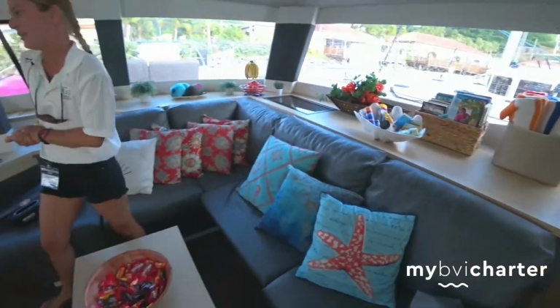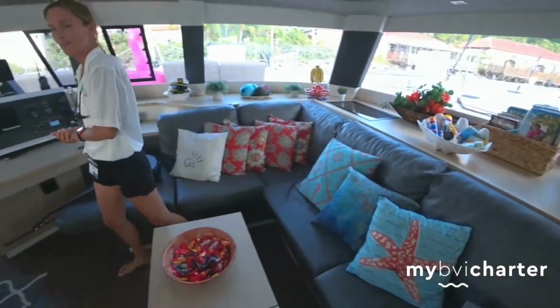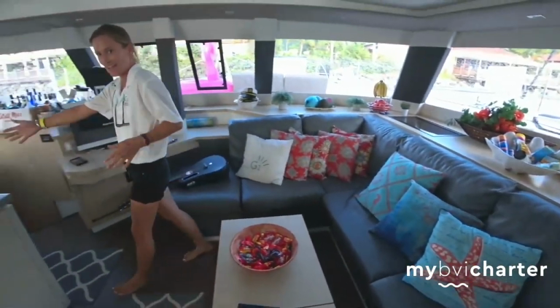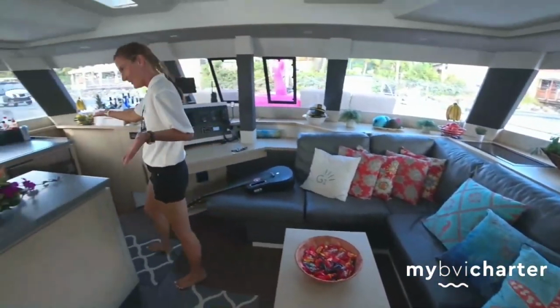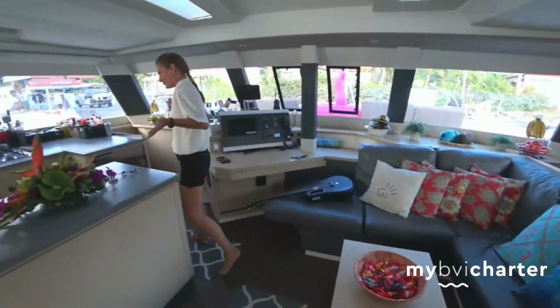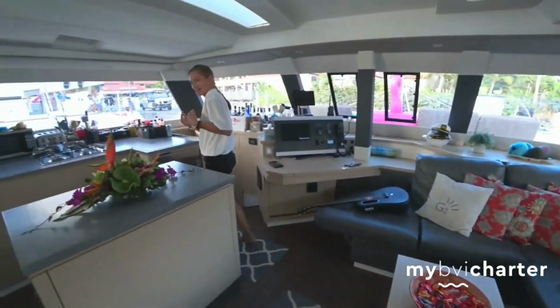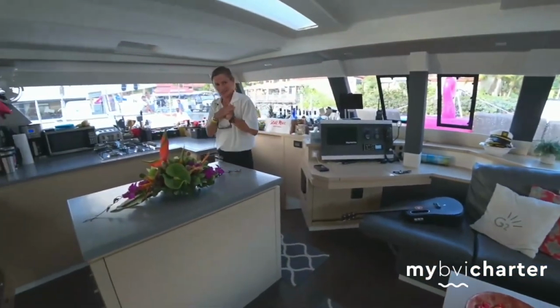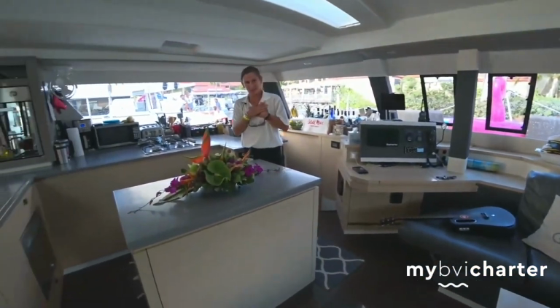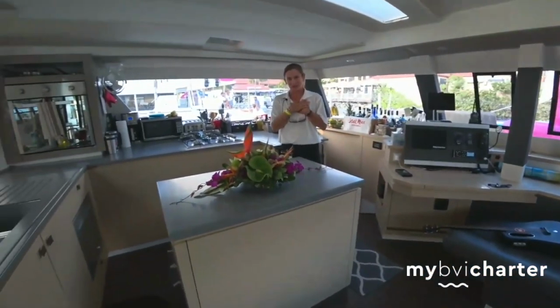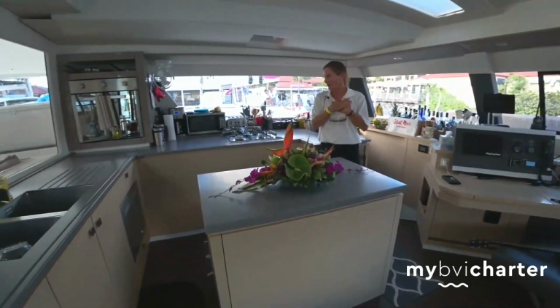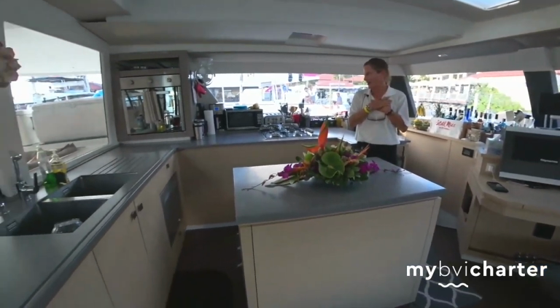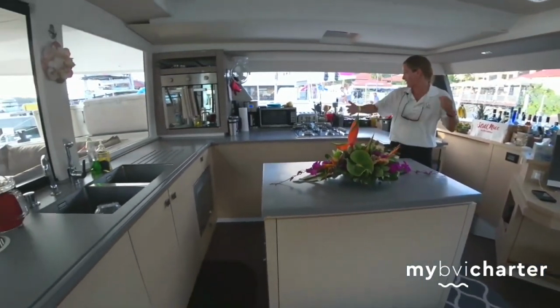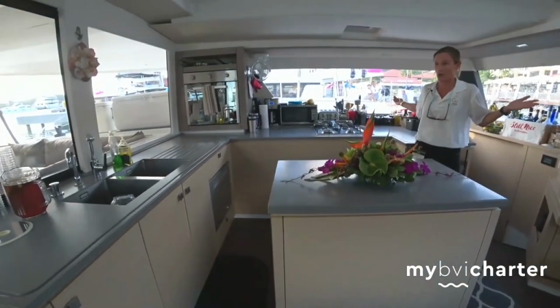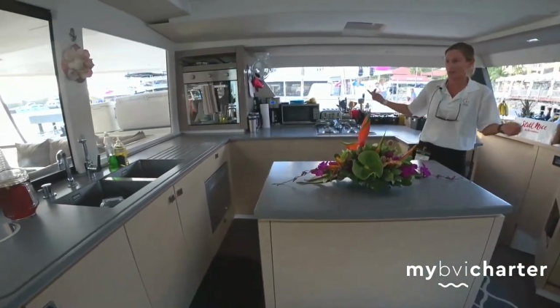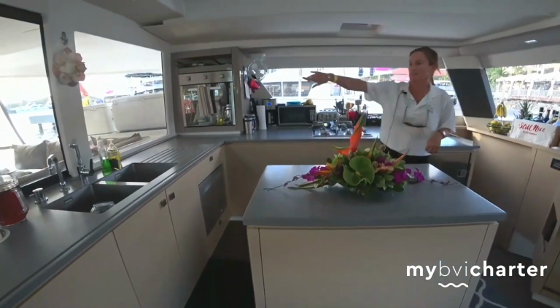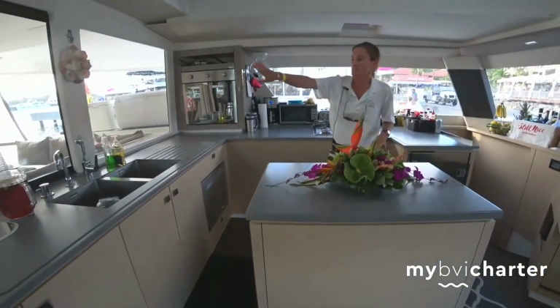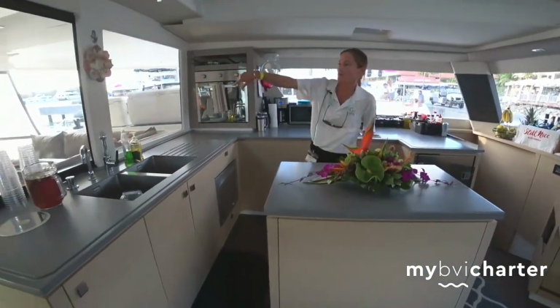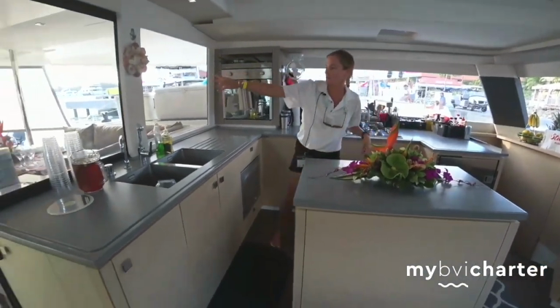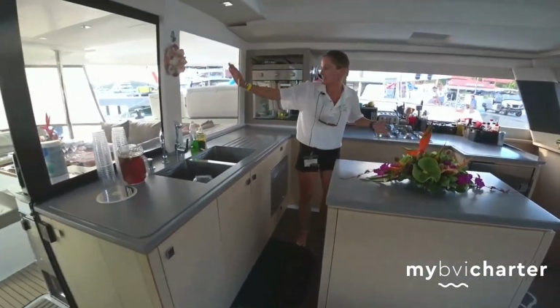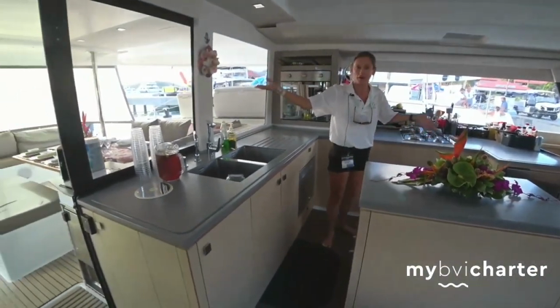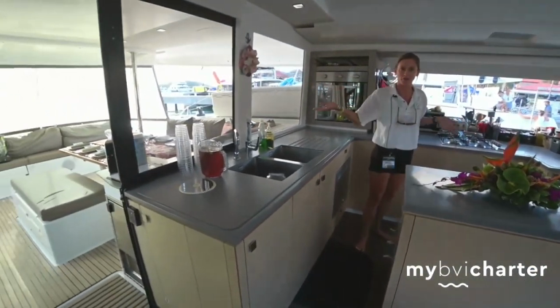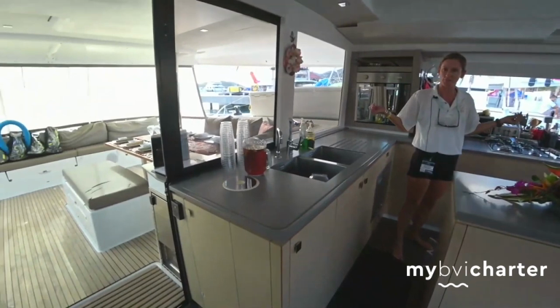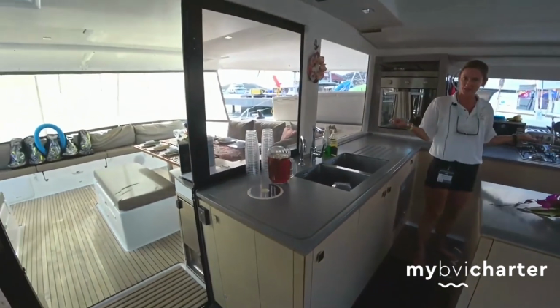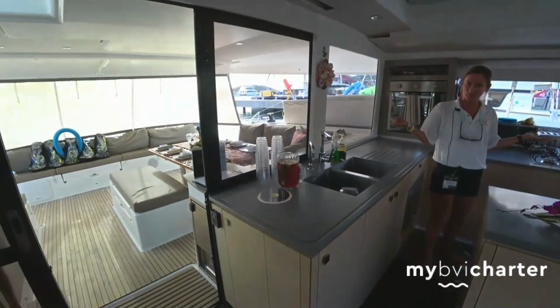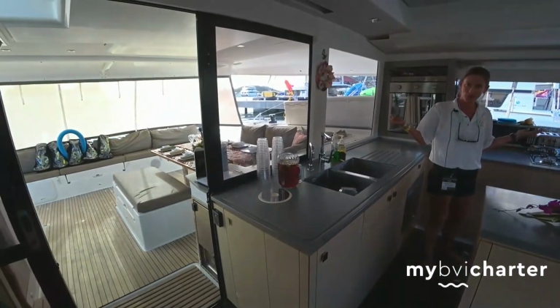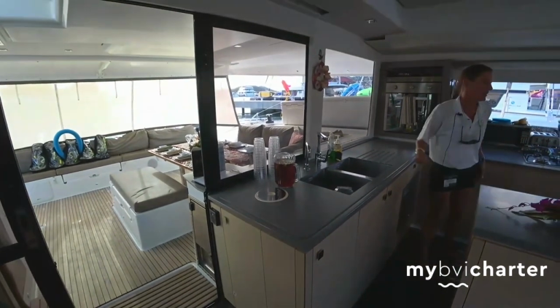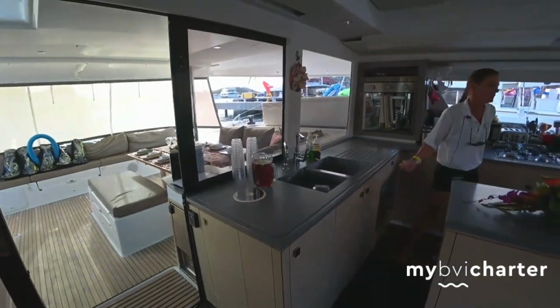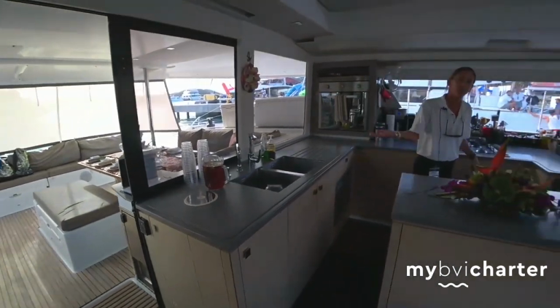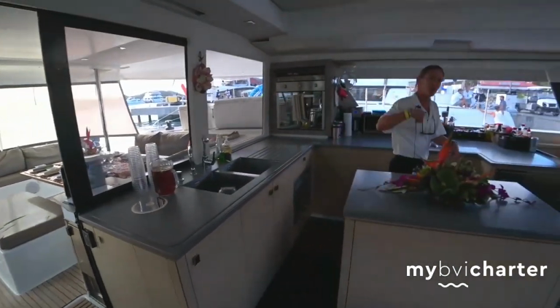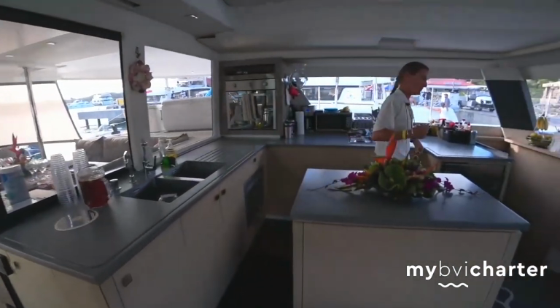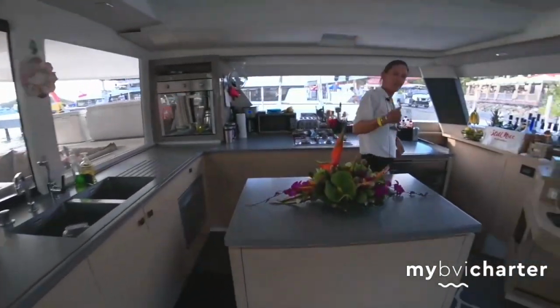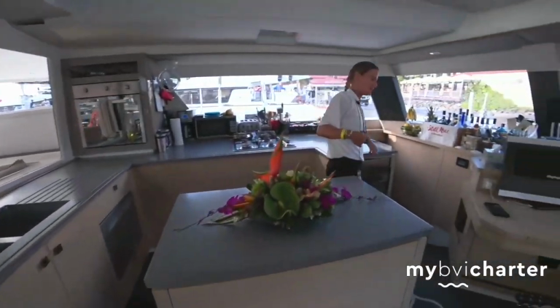The lovely galley, which I do love — I spend most of my time over here. Very open. These doors slide open so the guests can be part of the cooking experience while they're on board. And if you come with me this way we'll go check out the cabins.